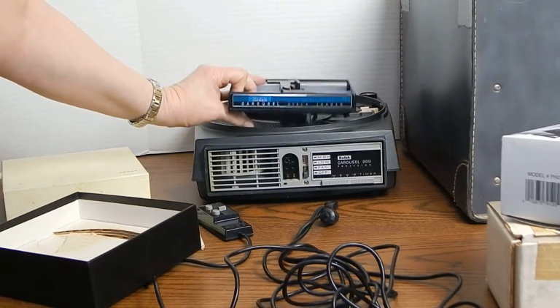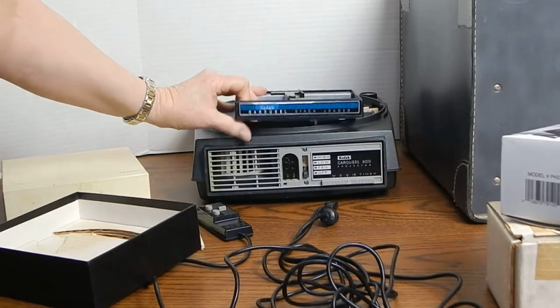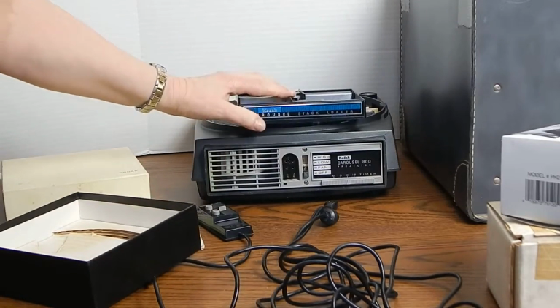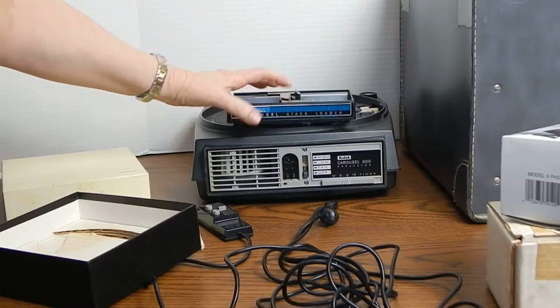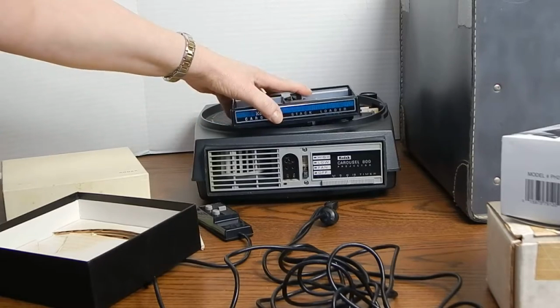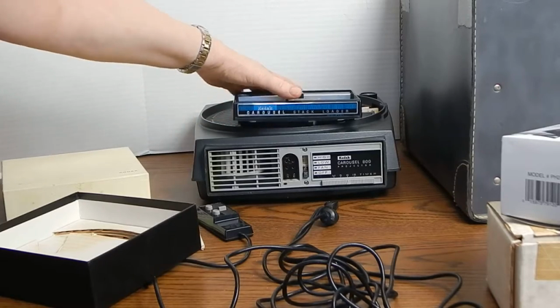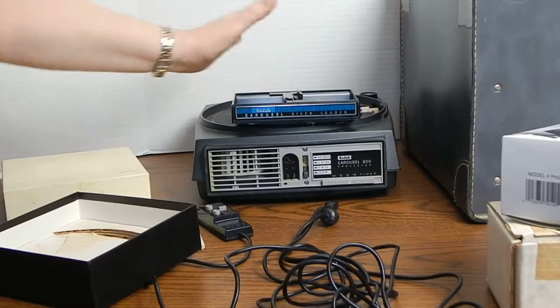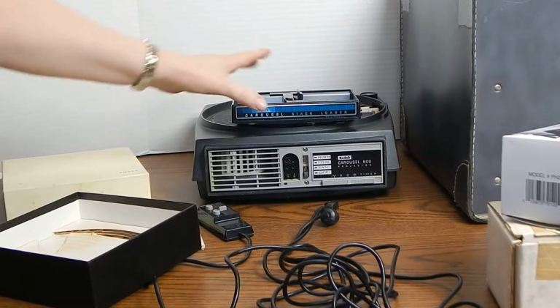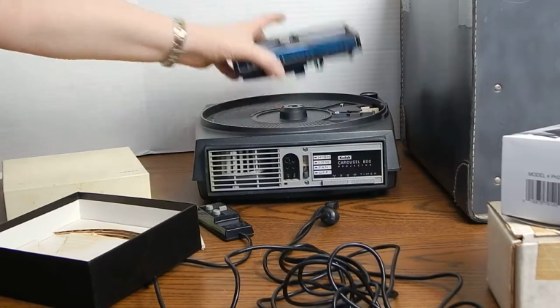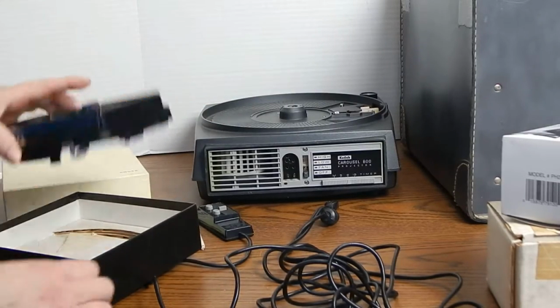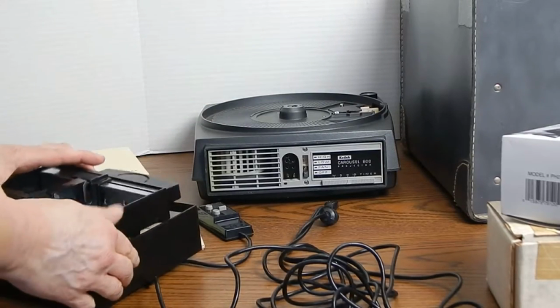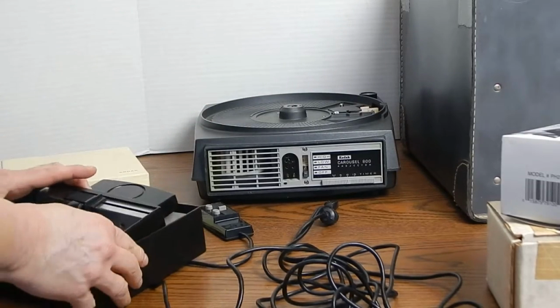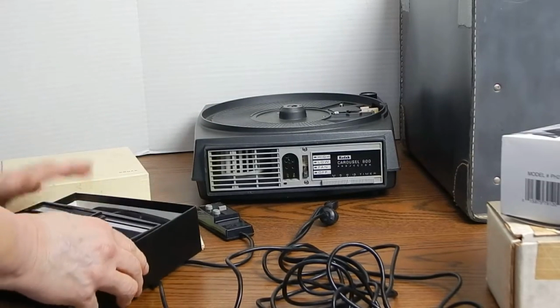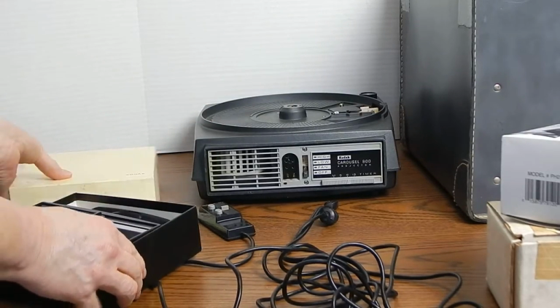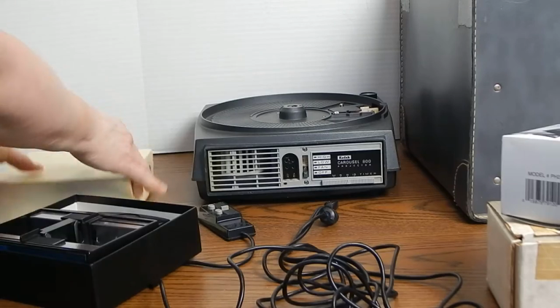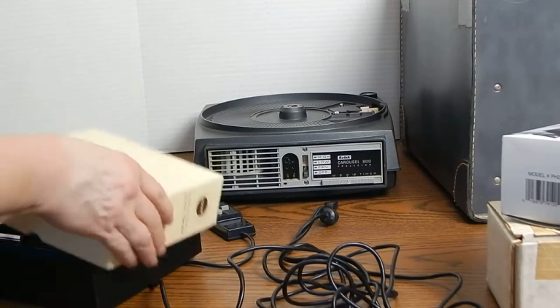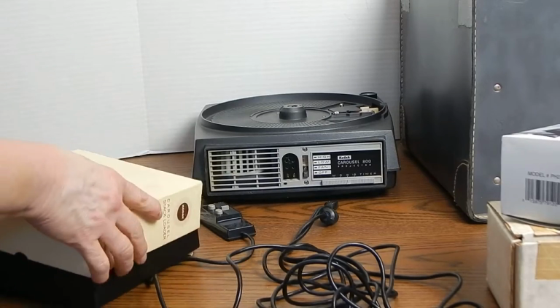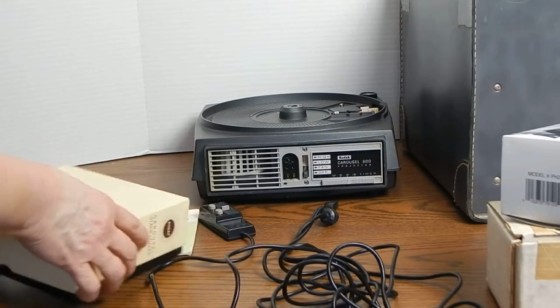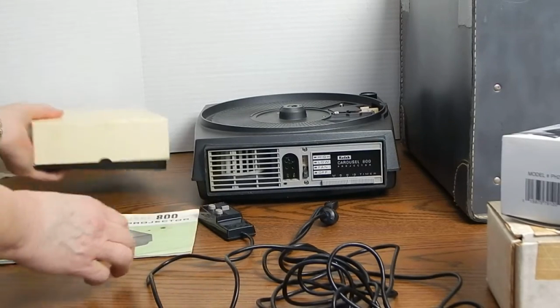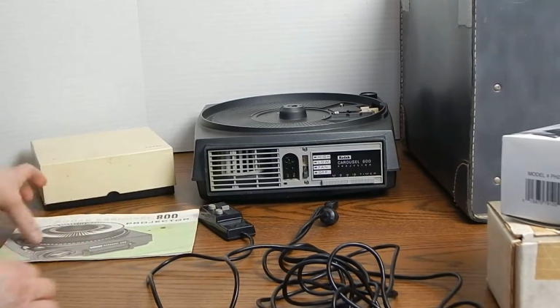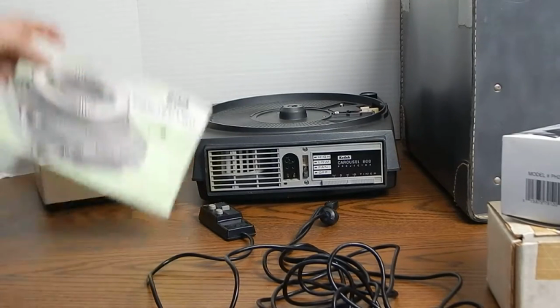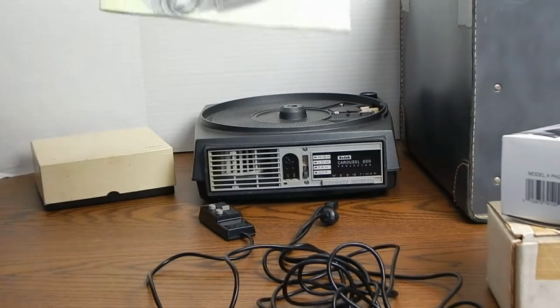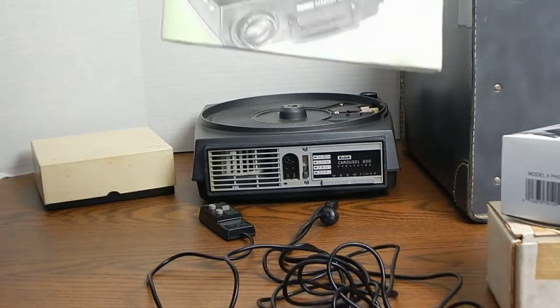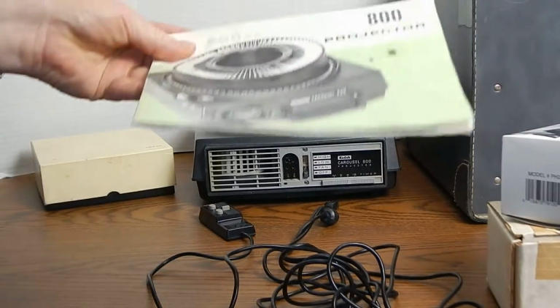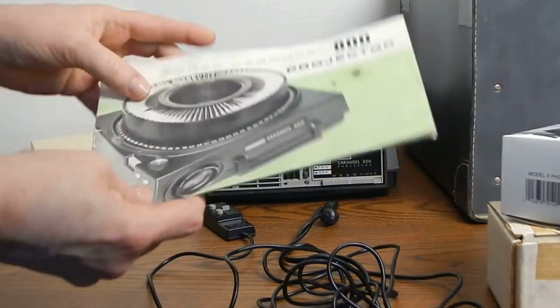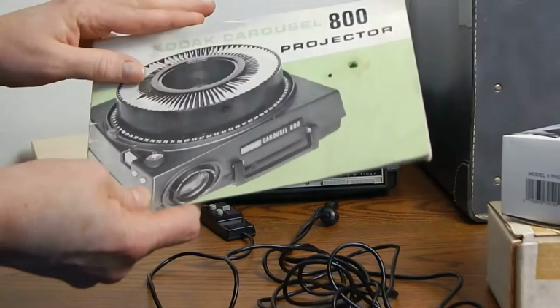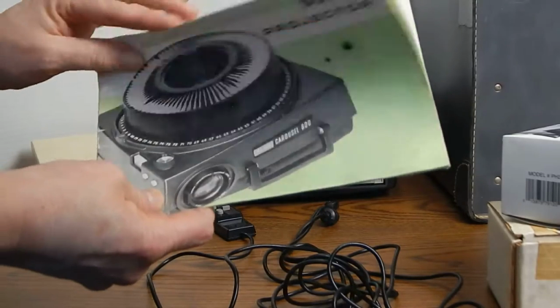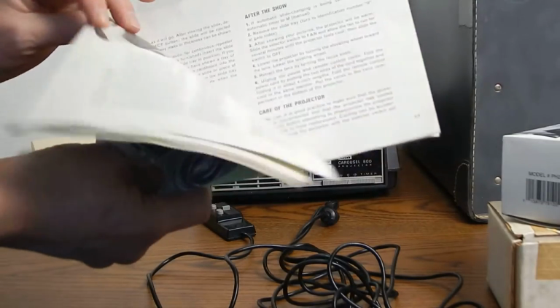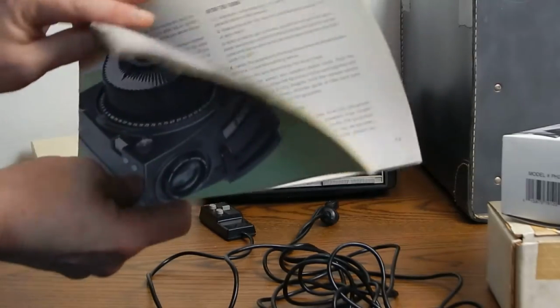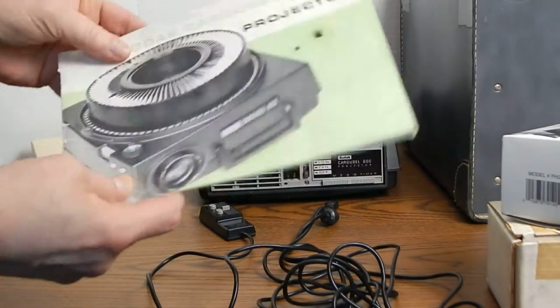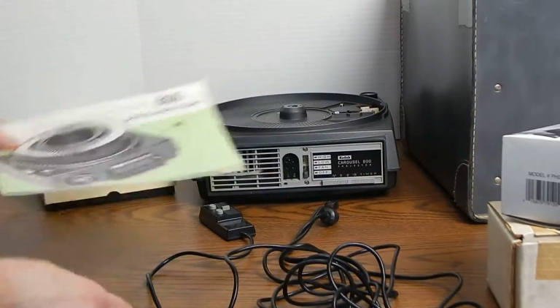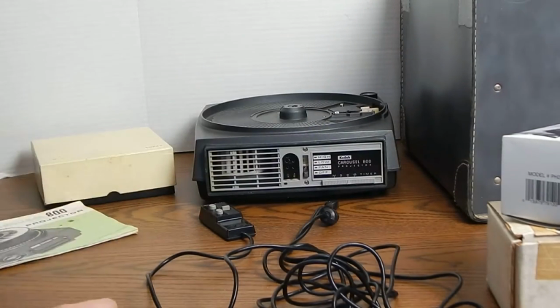I'm assuming it goes here. This is a little bit more vintage than I am so I'm not really sure how all this works, but it looks like it is in really good condition. And of course, almost the holy grail, is the projector original manual with this.